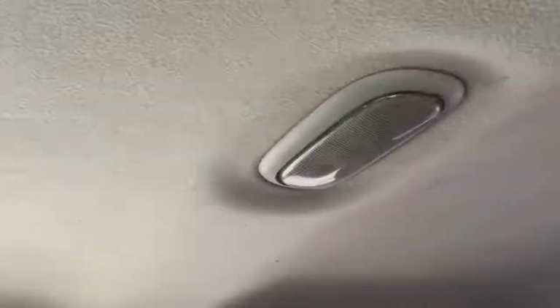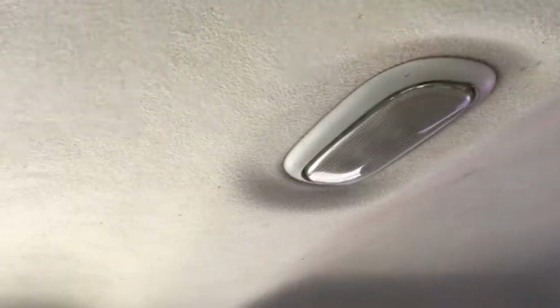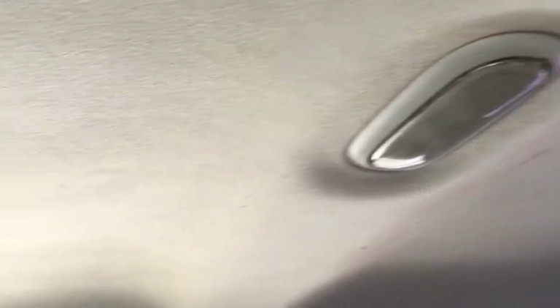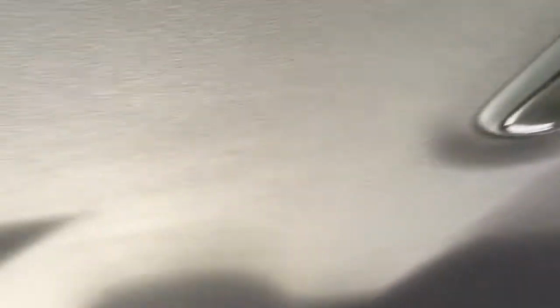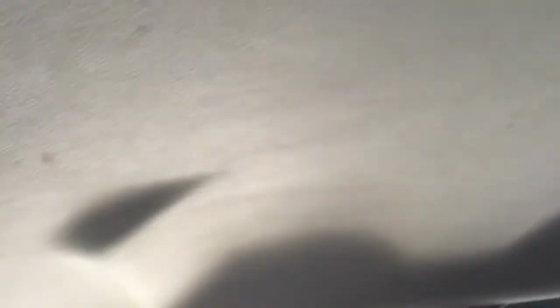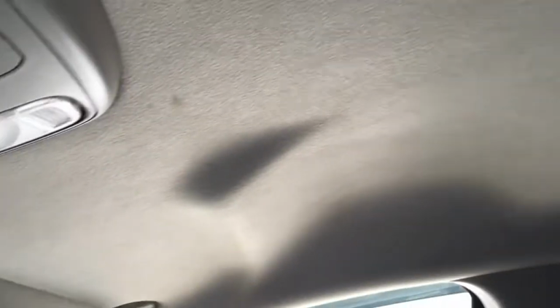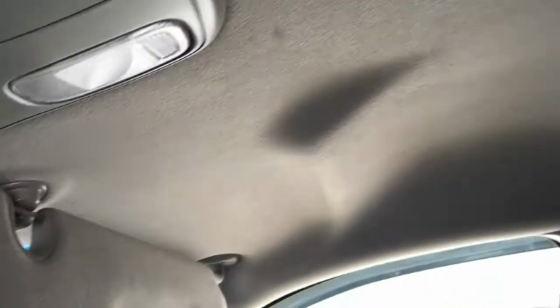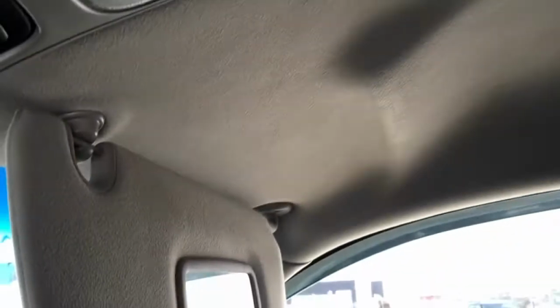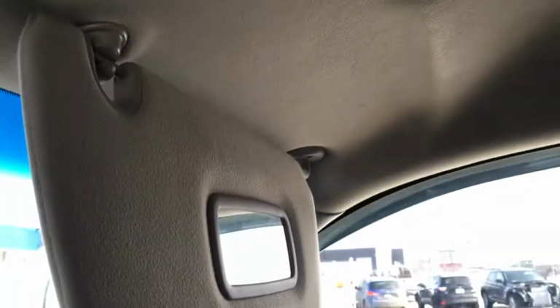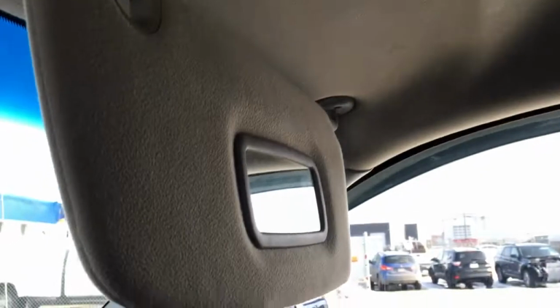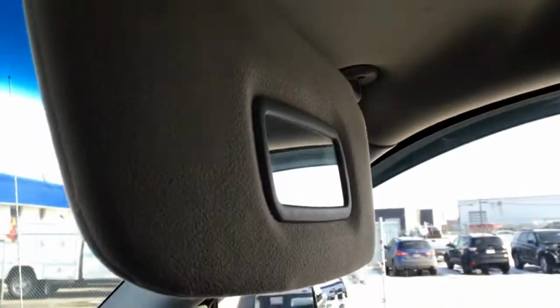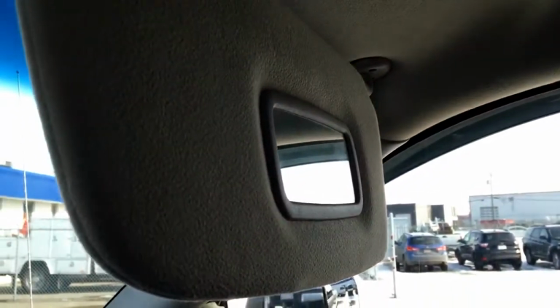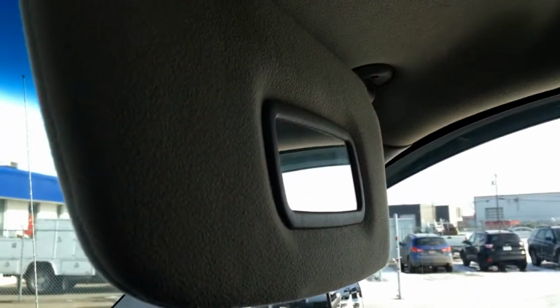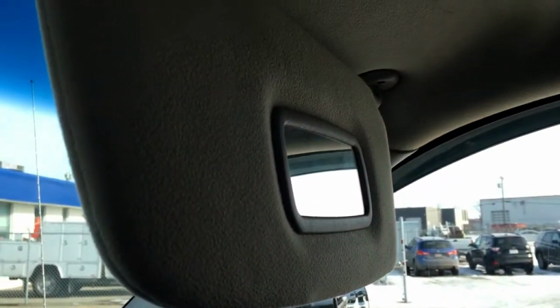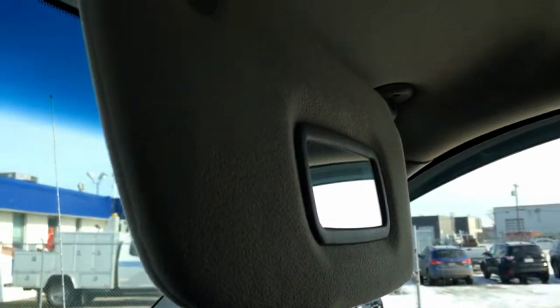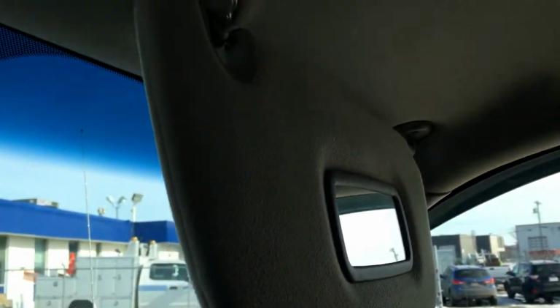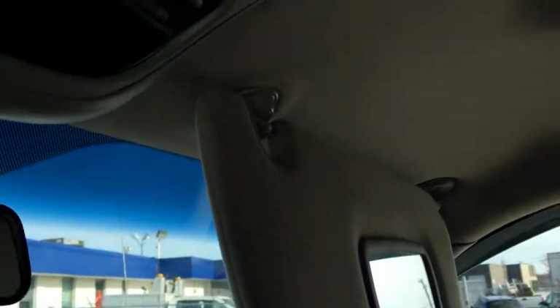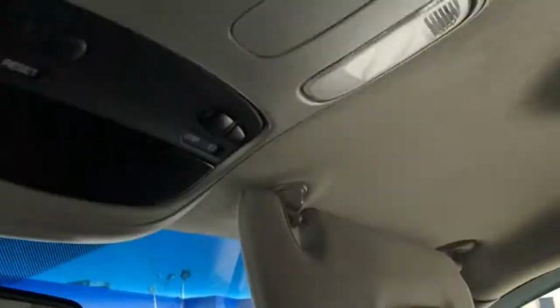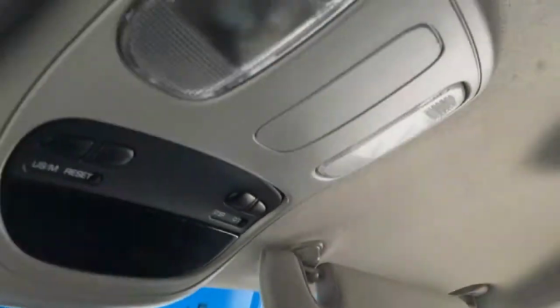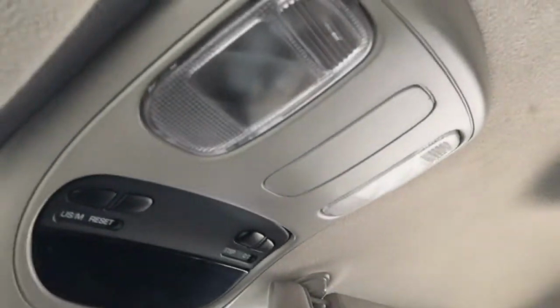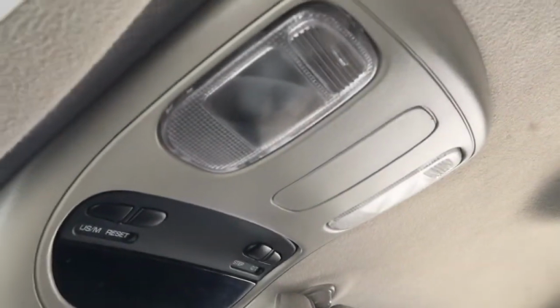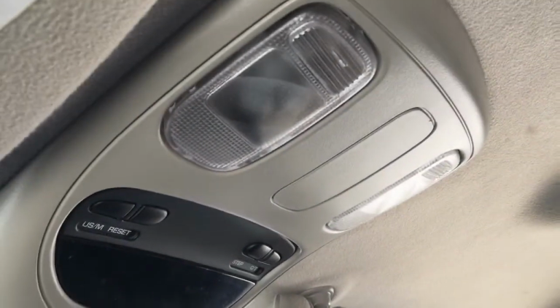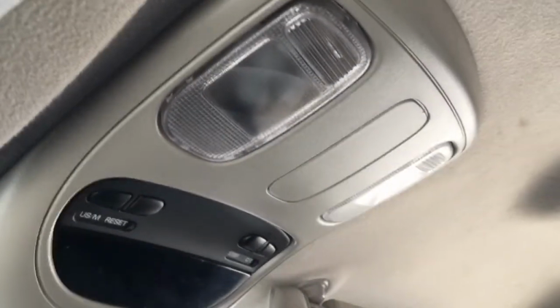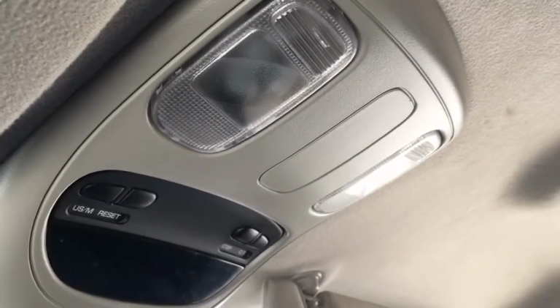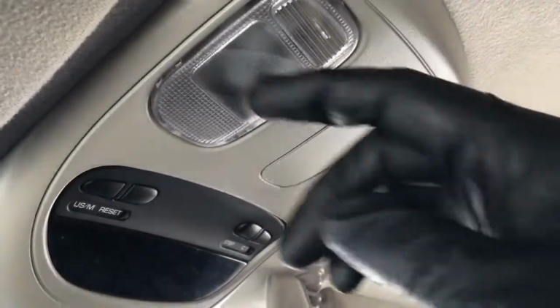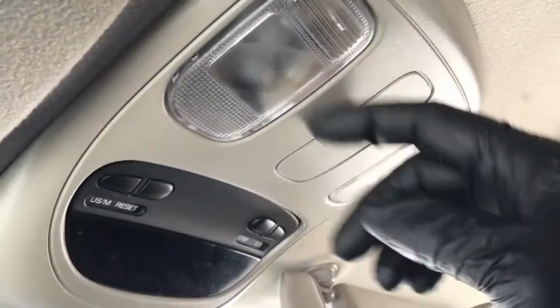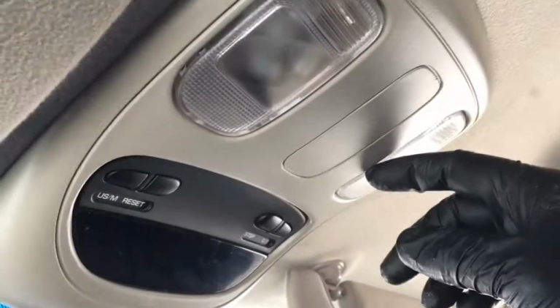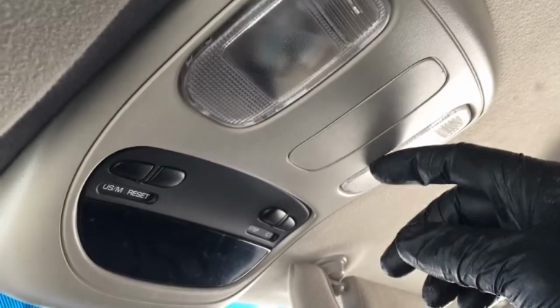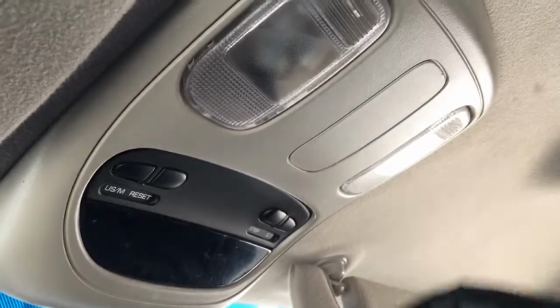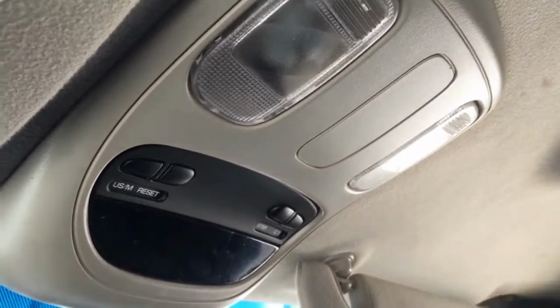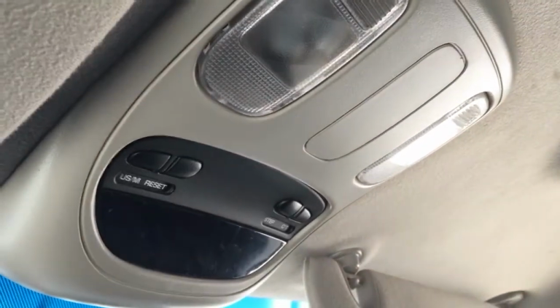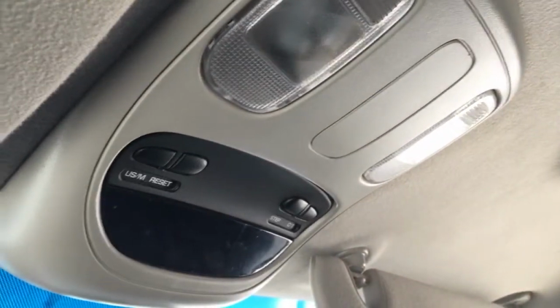From back to front, there's interior lighting, and the passenger visor, vanity mirror, and the overhead console with interior lighting controls.